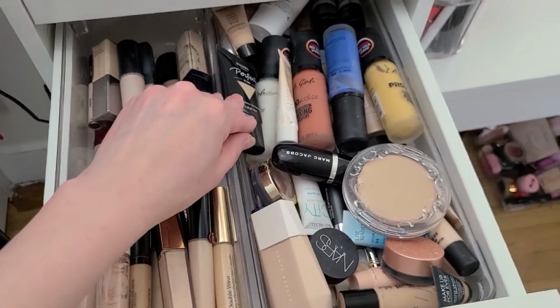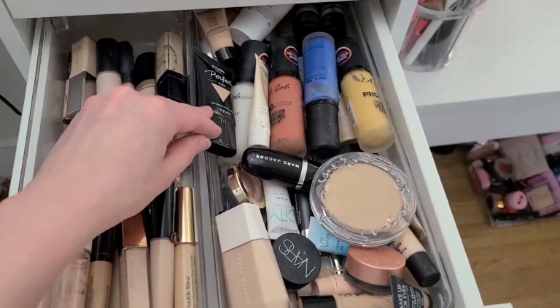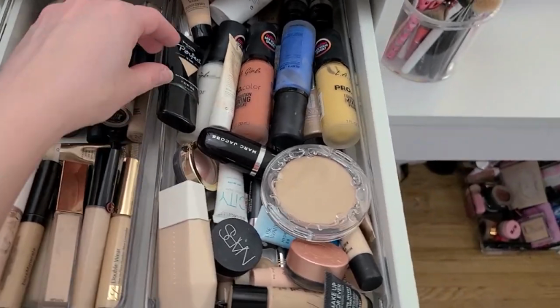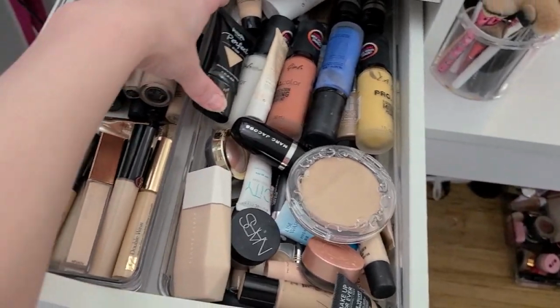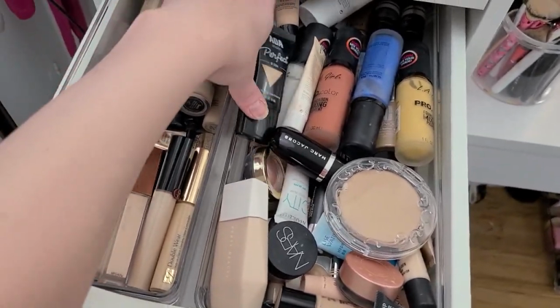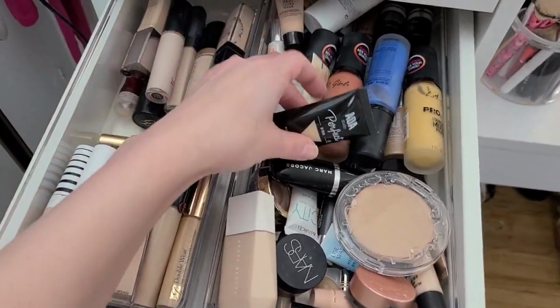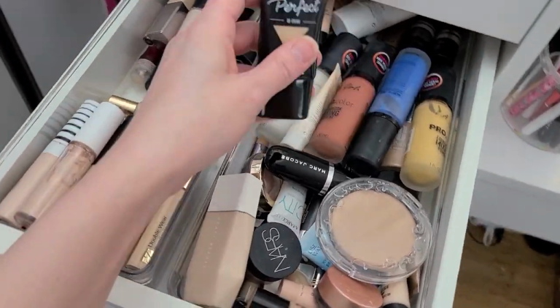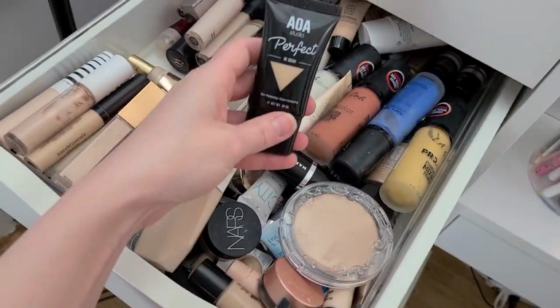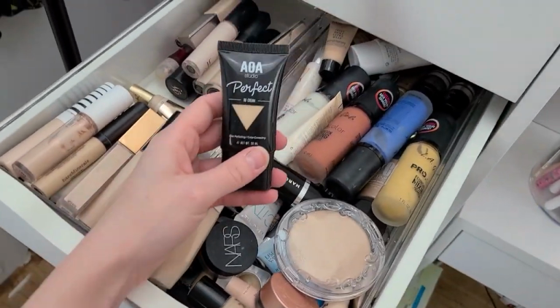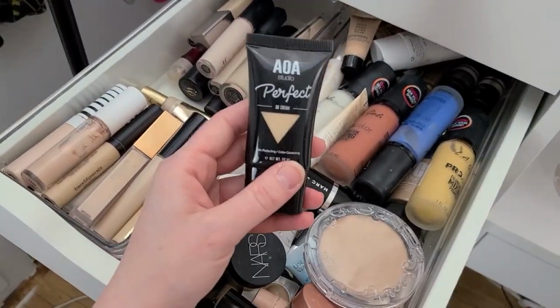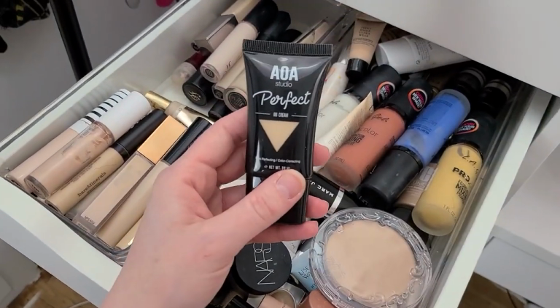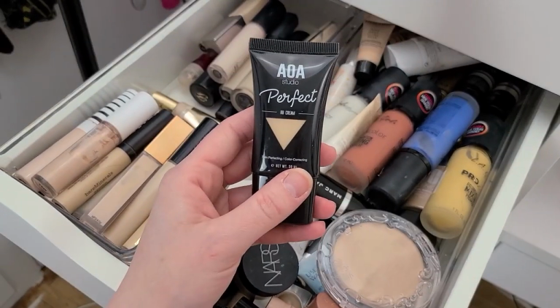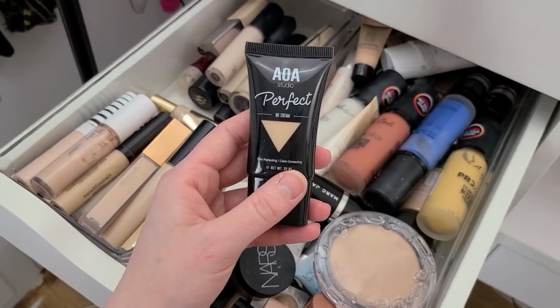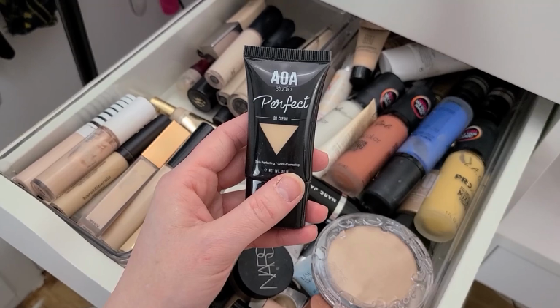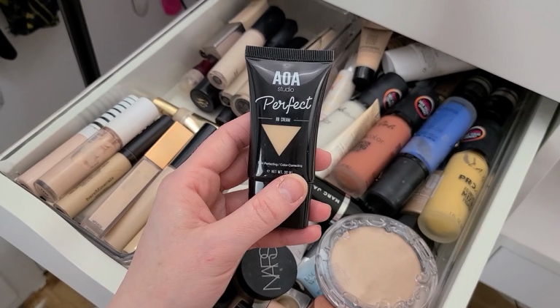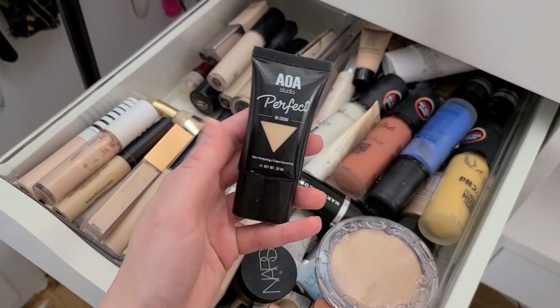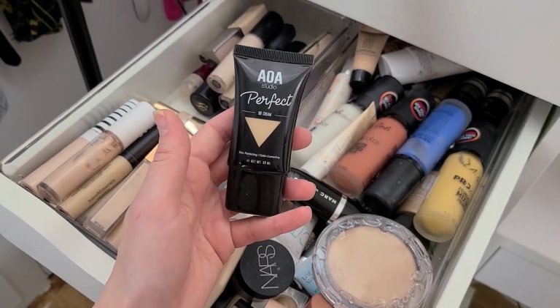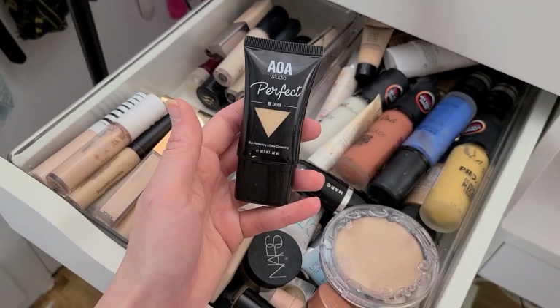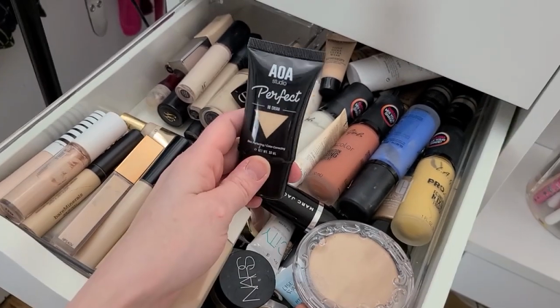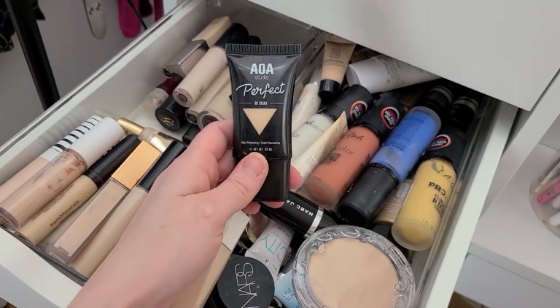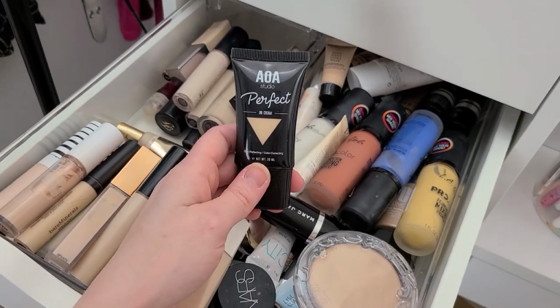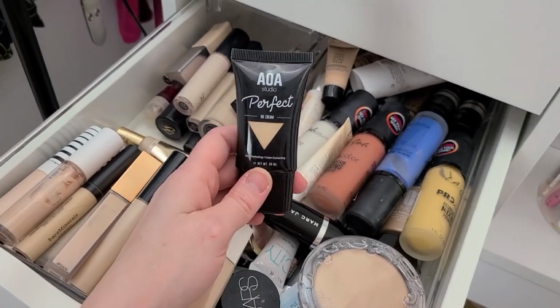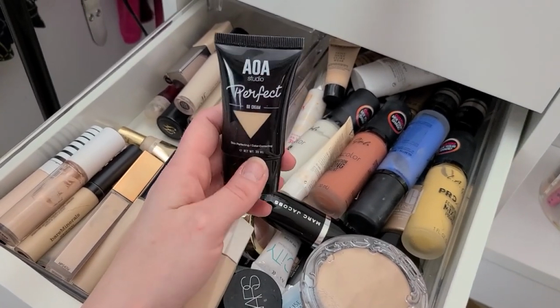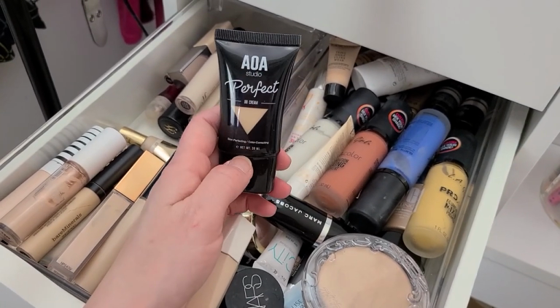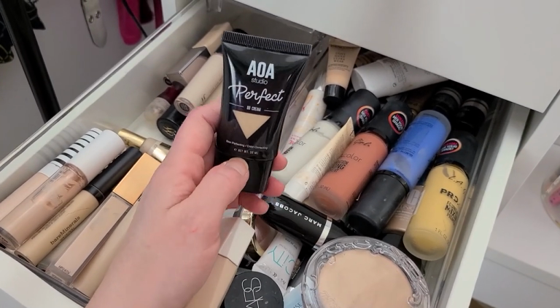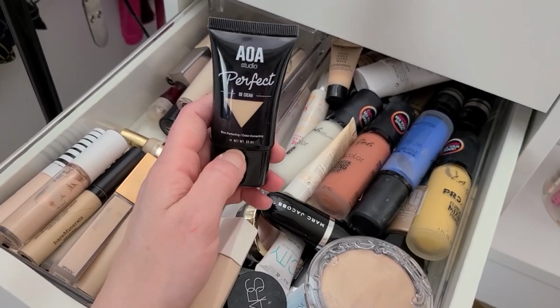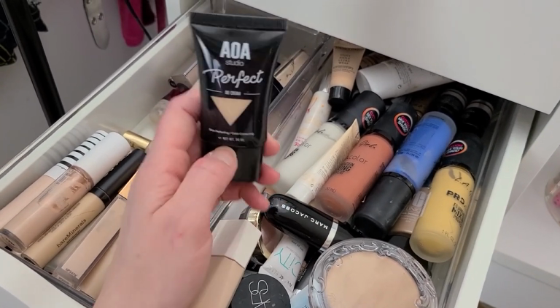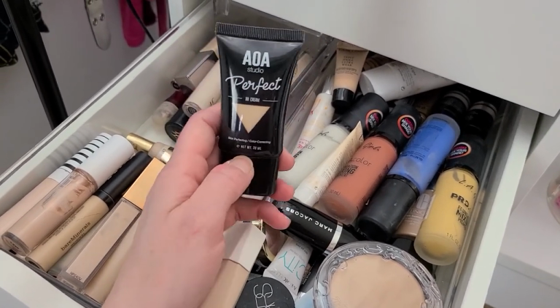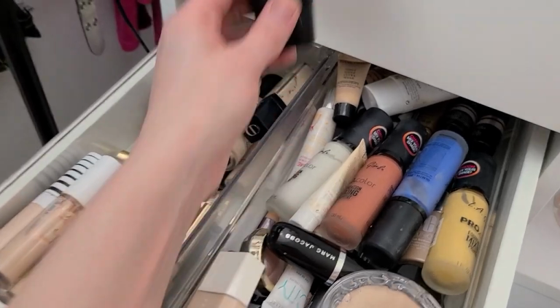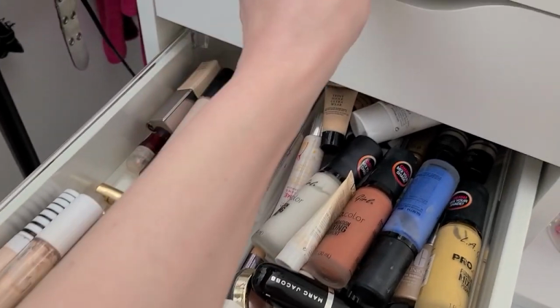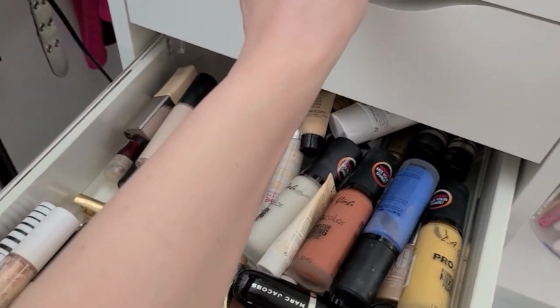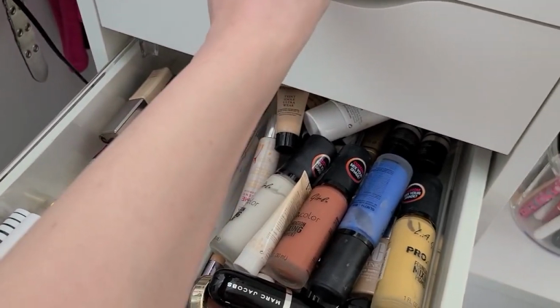Let's go to this side. I have the AOA Perfect BB Cream — I think I used it one time for my Shop Miss A video and I haven't used it since. So that can go.